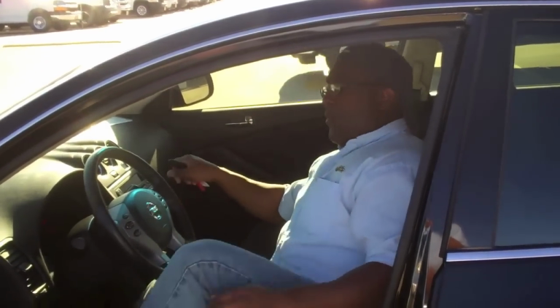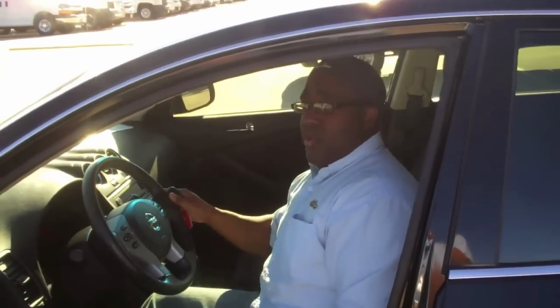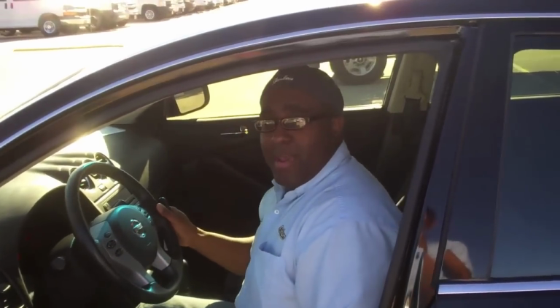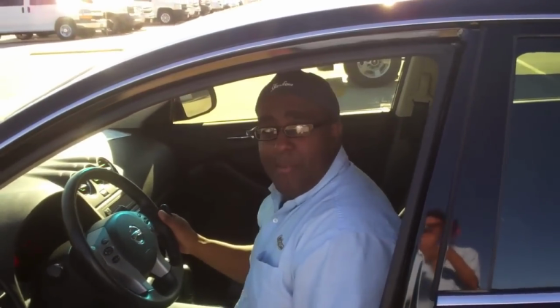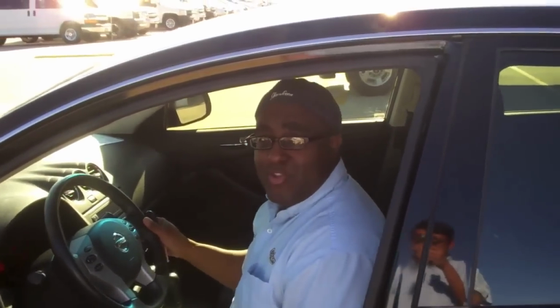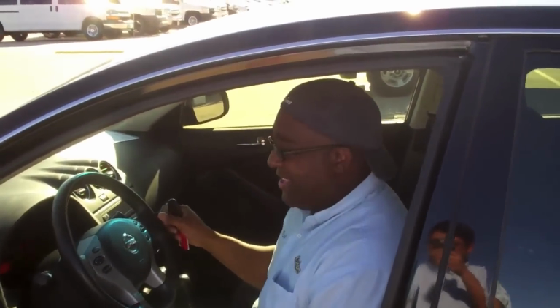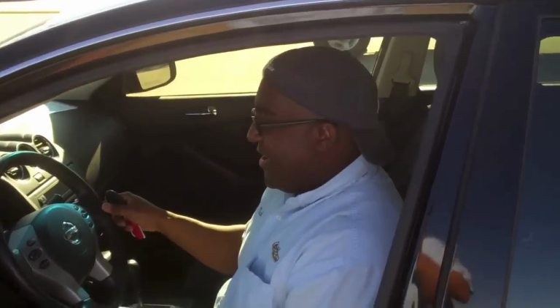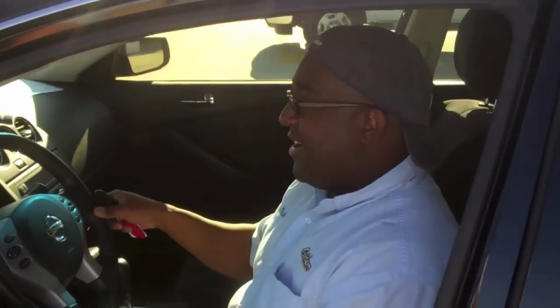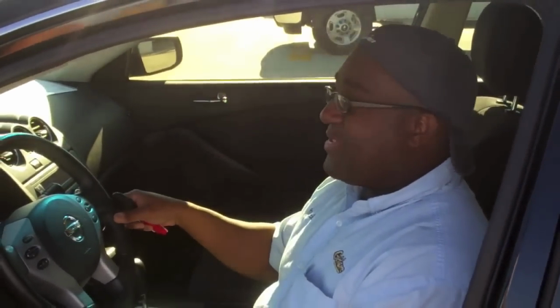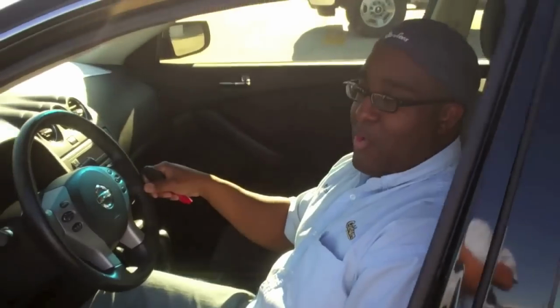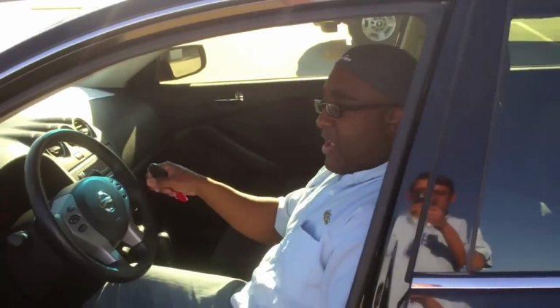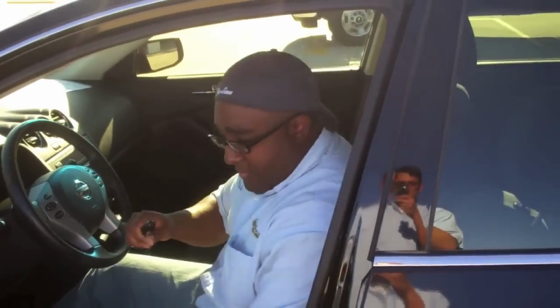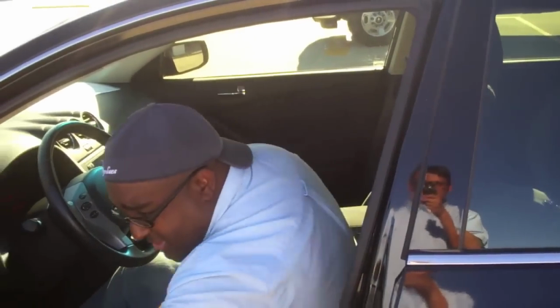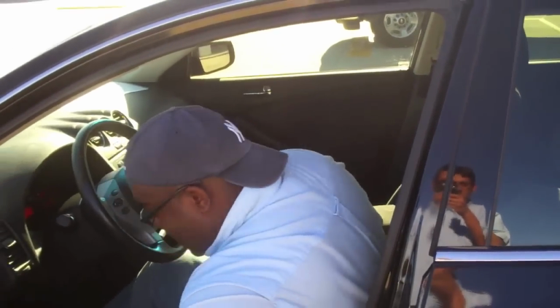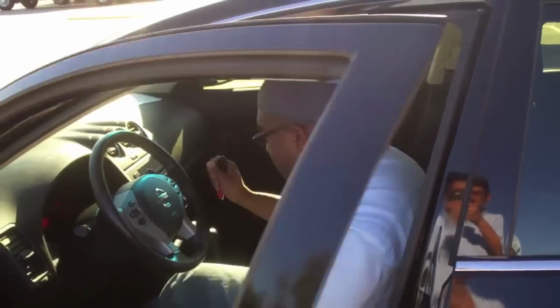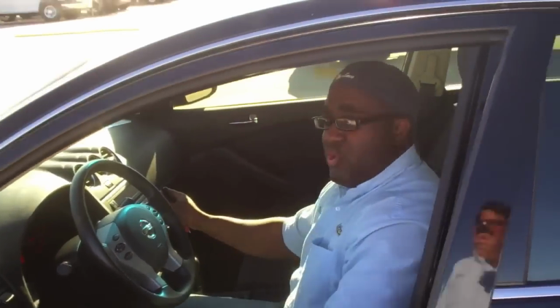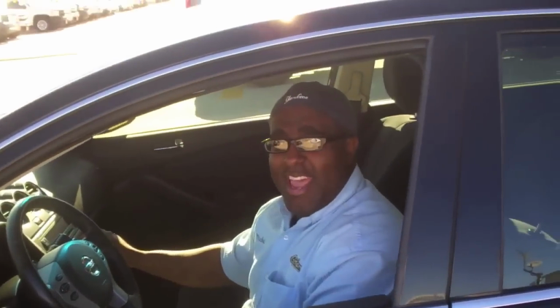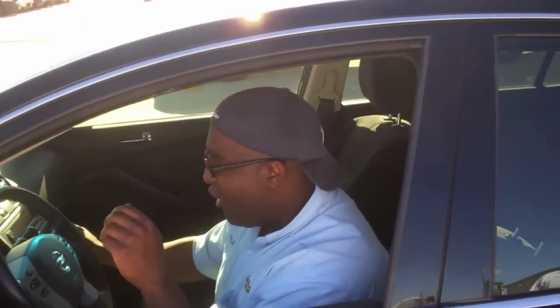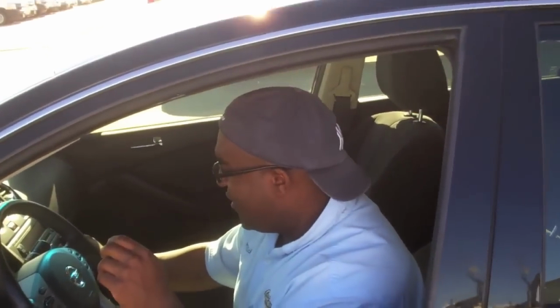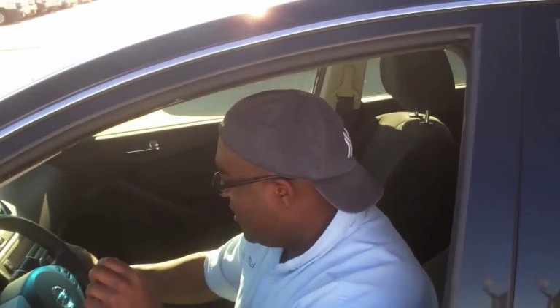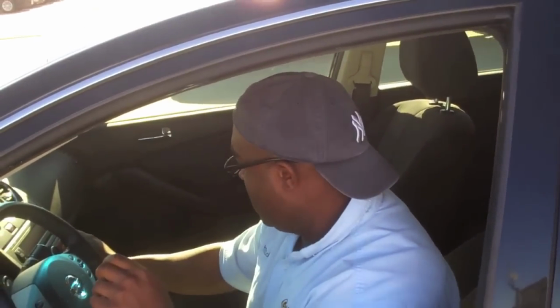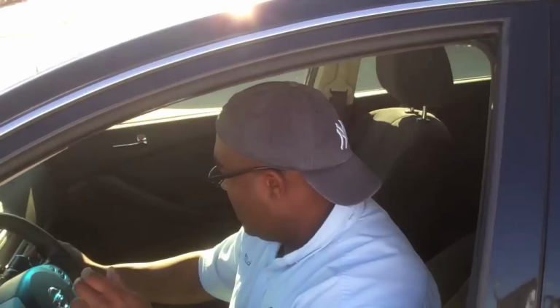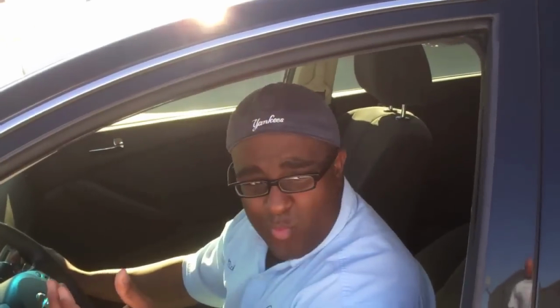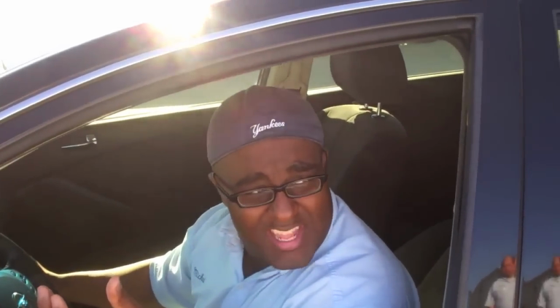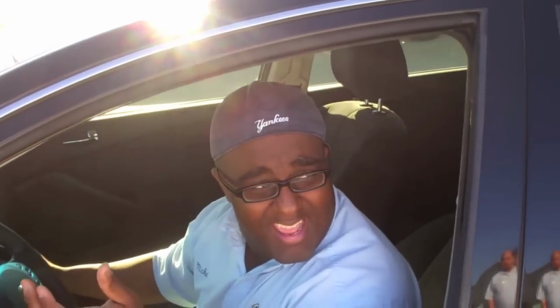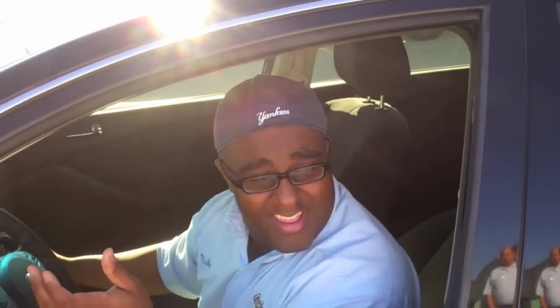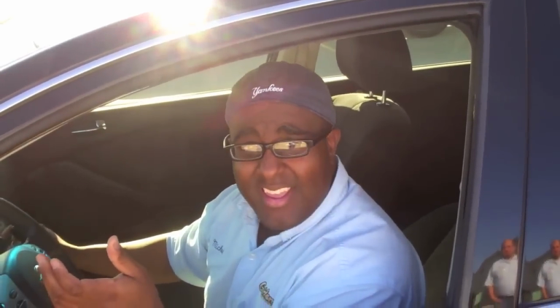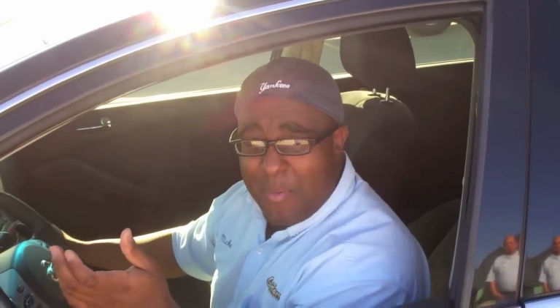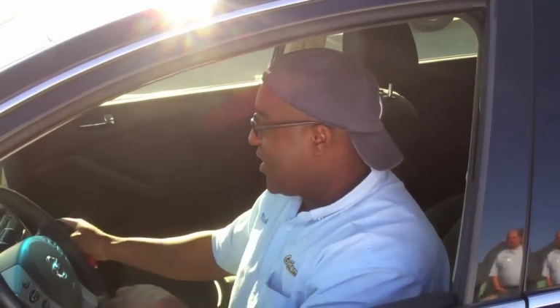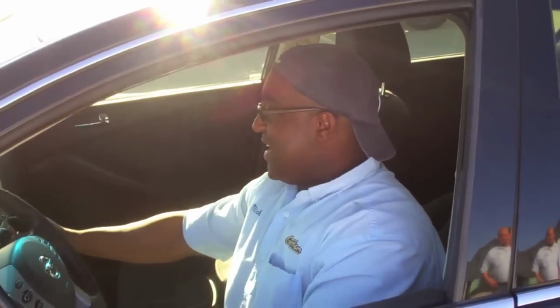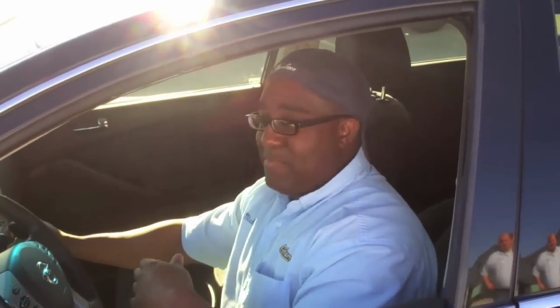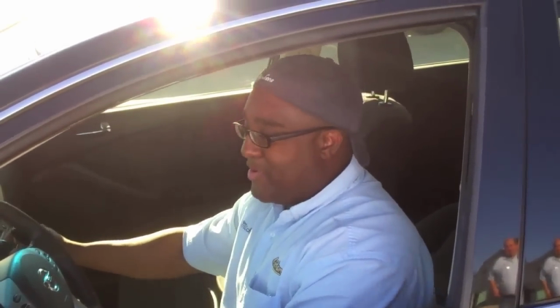What we do is we play our bumping music. That's bumping music.